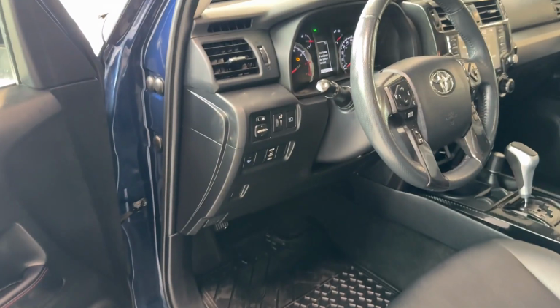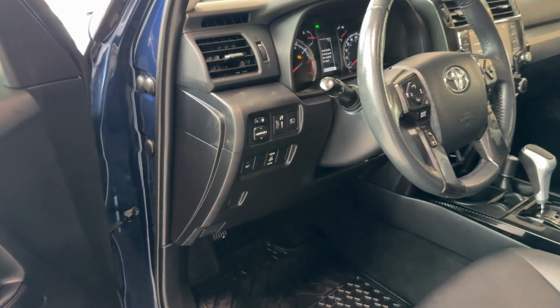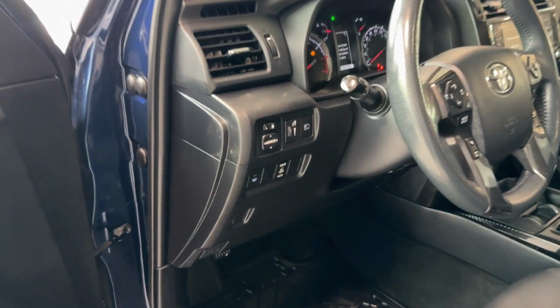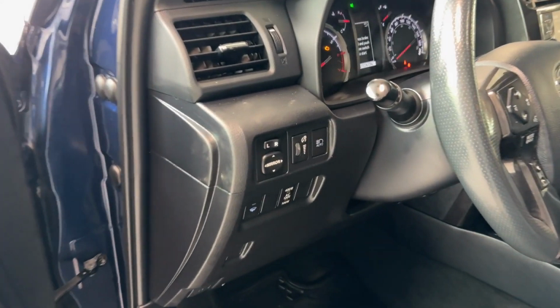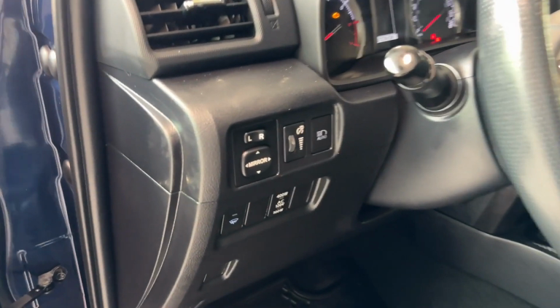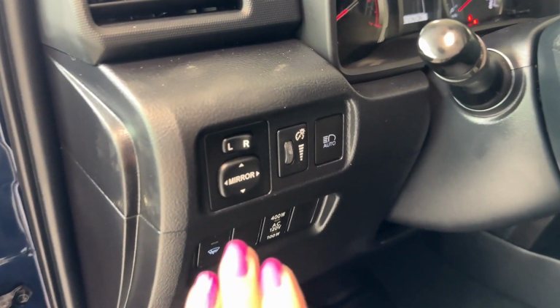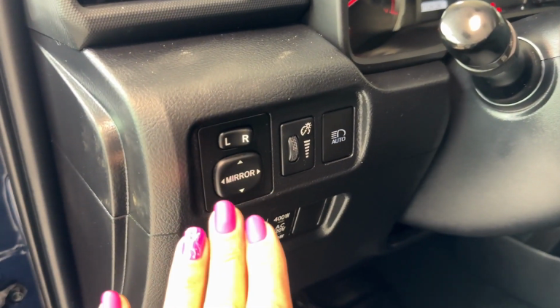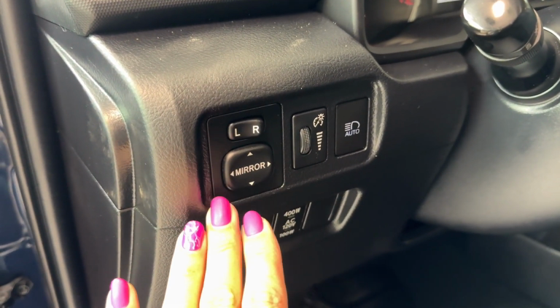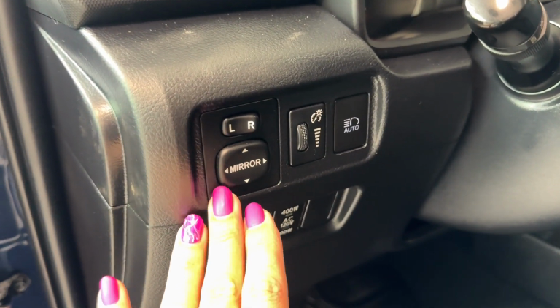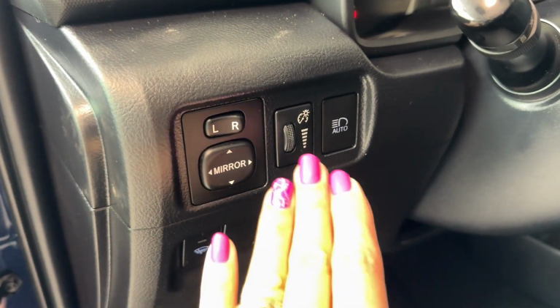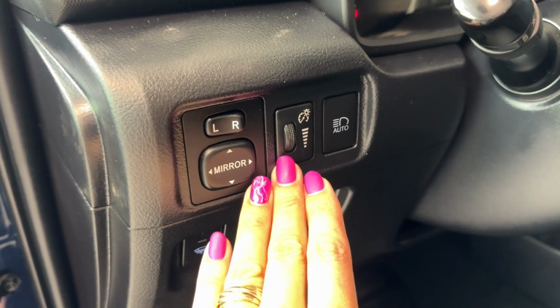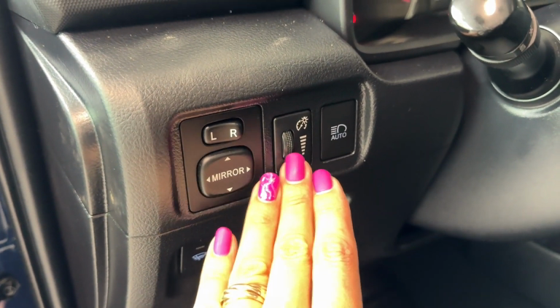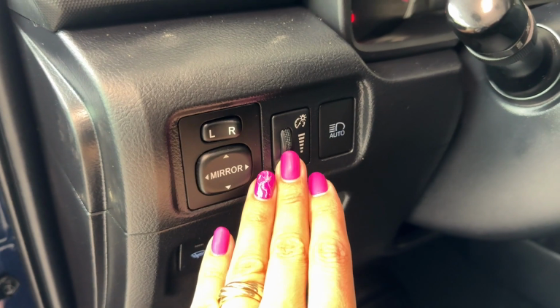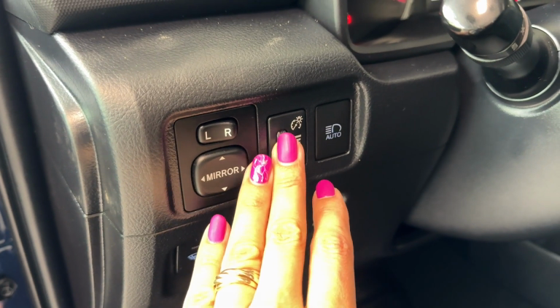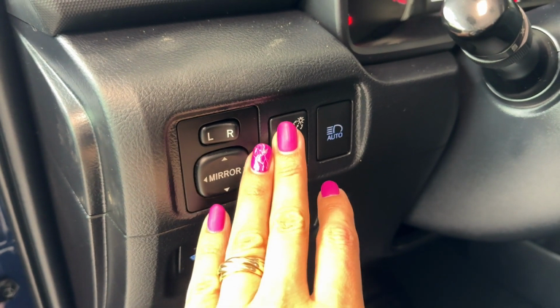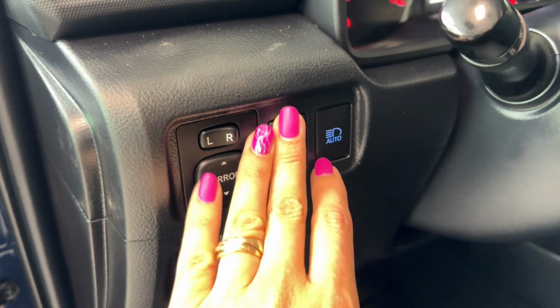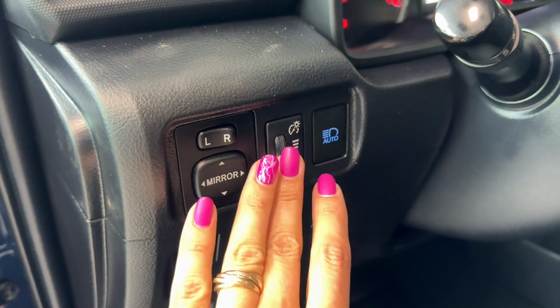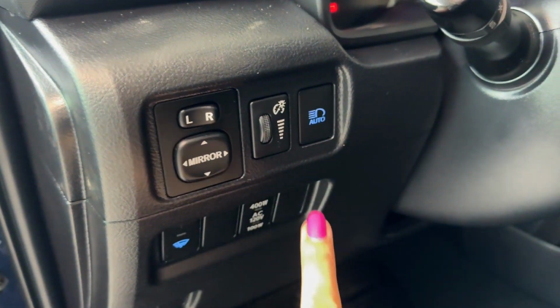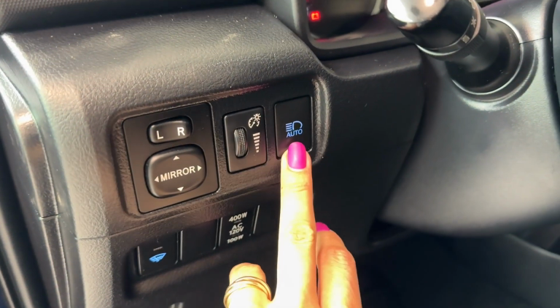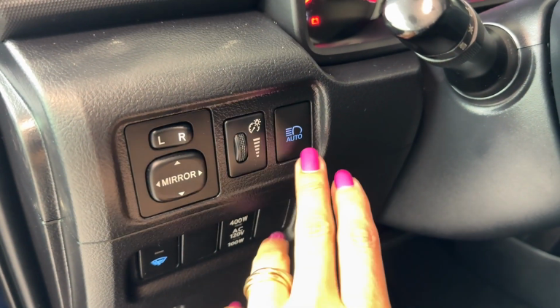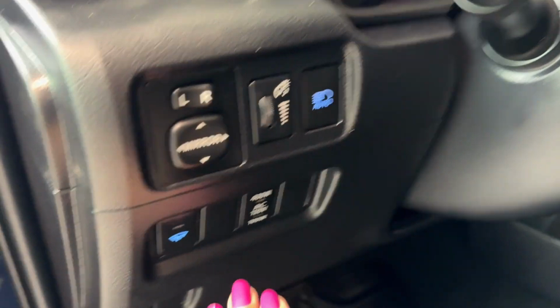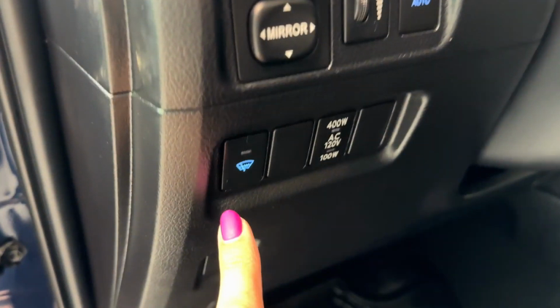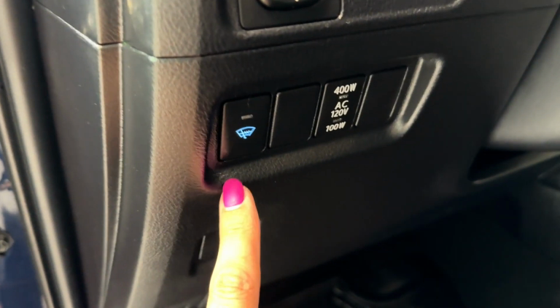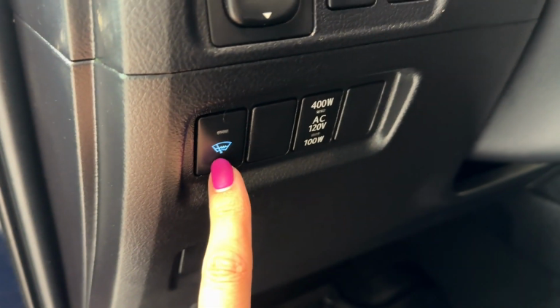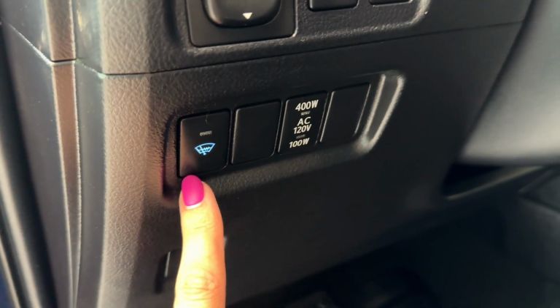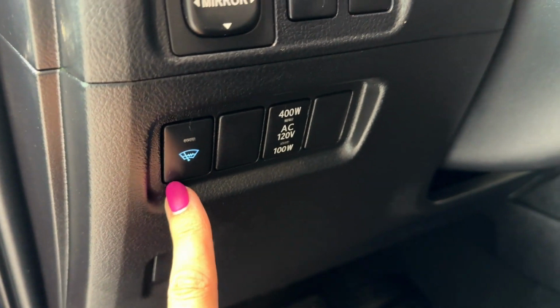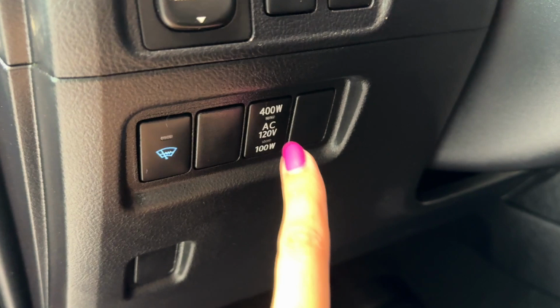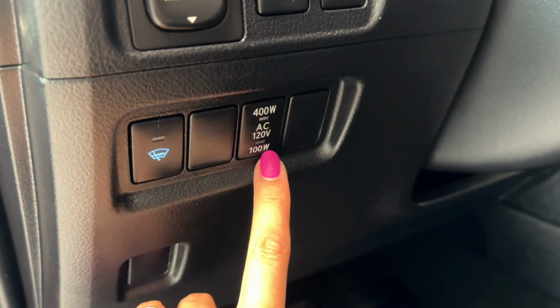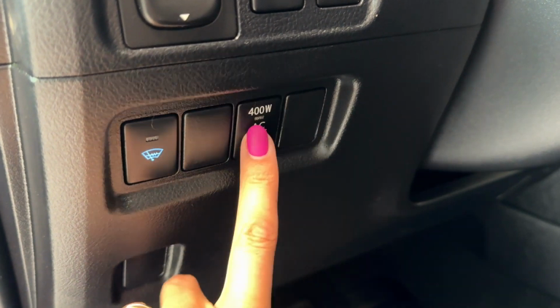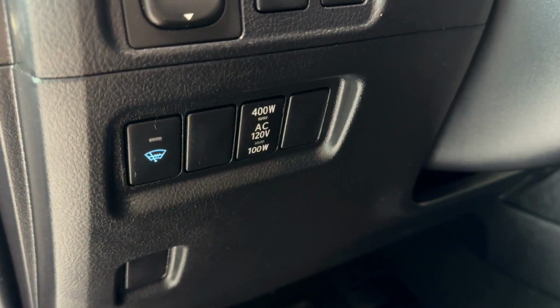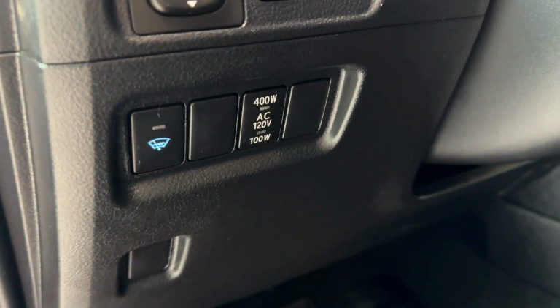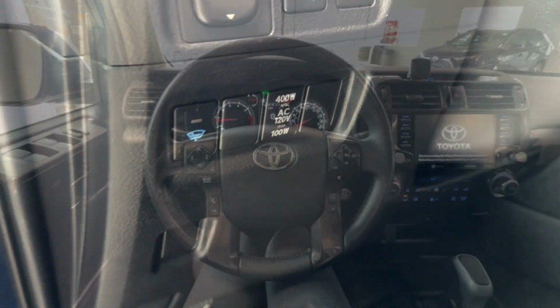On the dash we can find power exterior mirror adjustment, brightness adjustment for the driver's display, automatic high beams, front windshield wiper de-icer, and a 120-volt outlet in the cargo area.